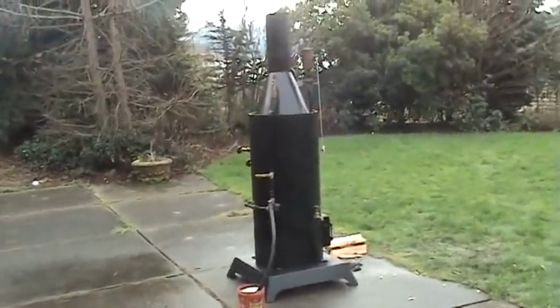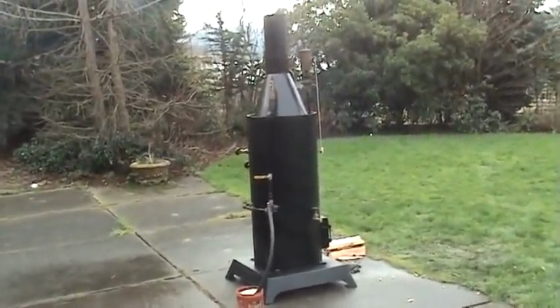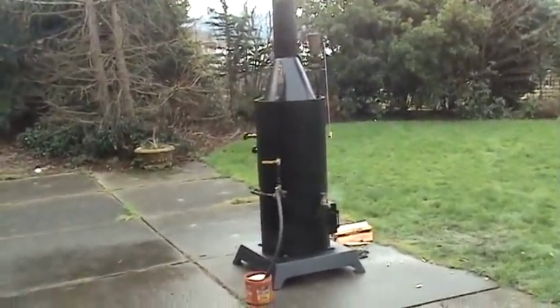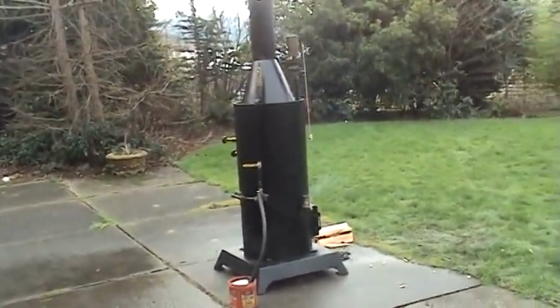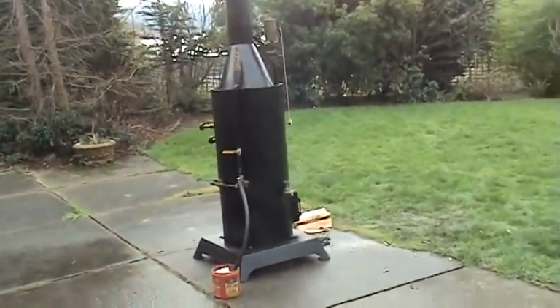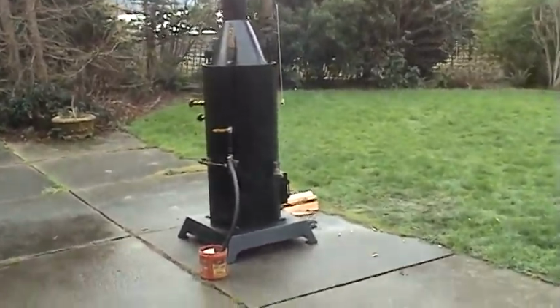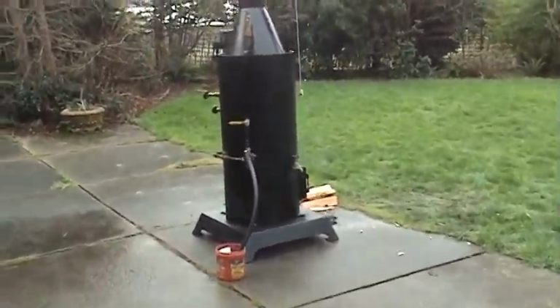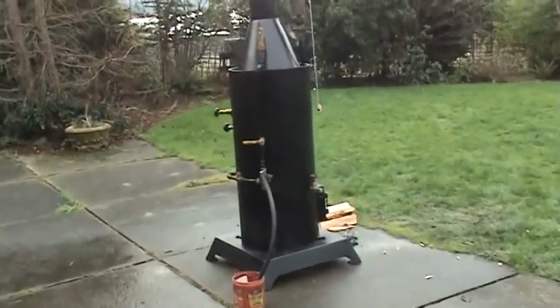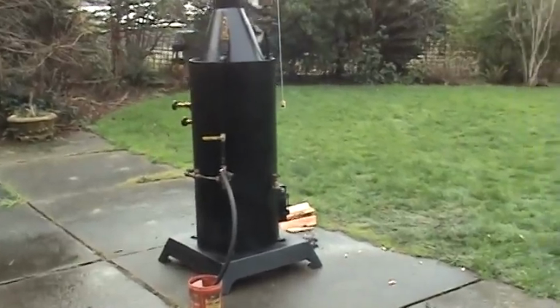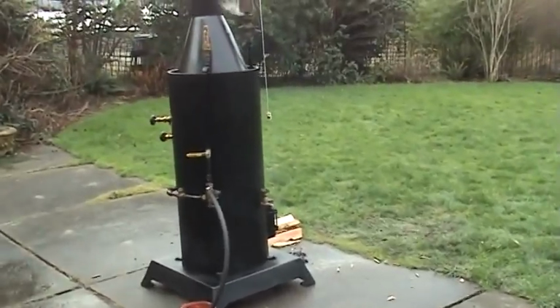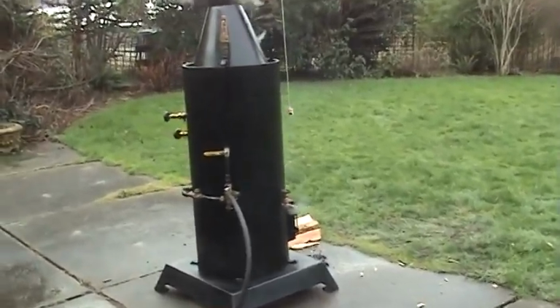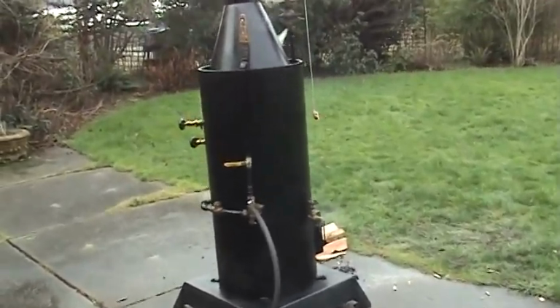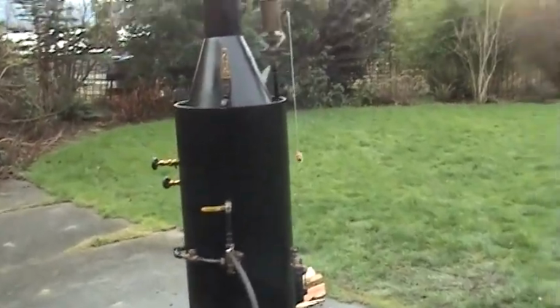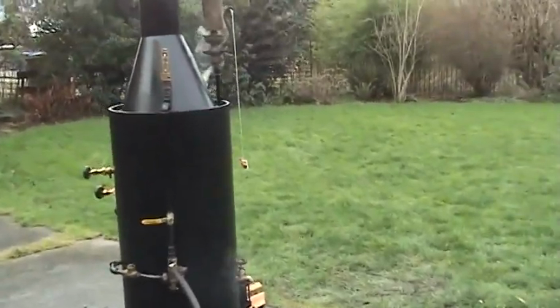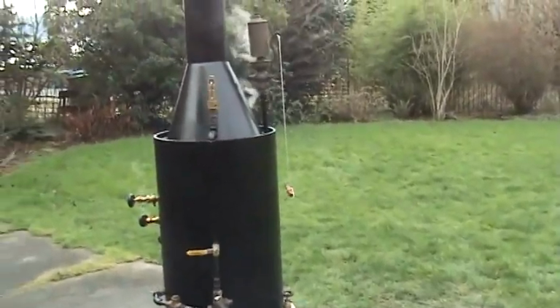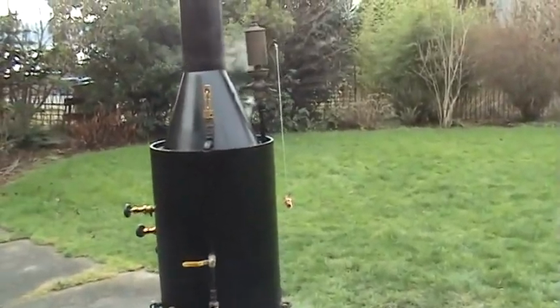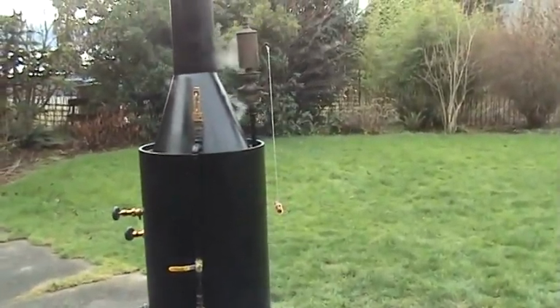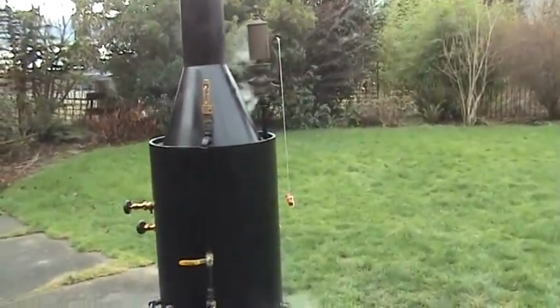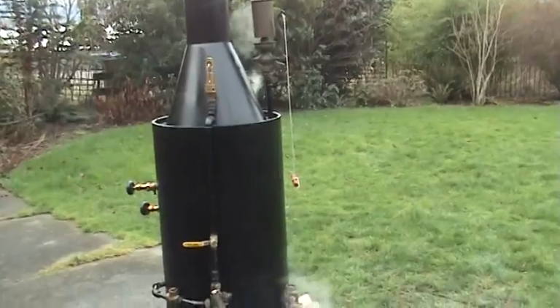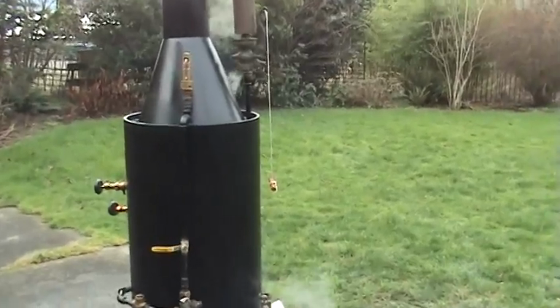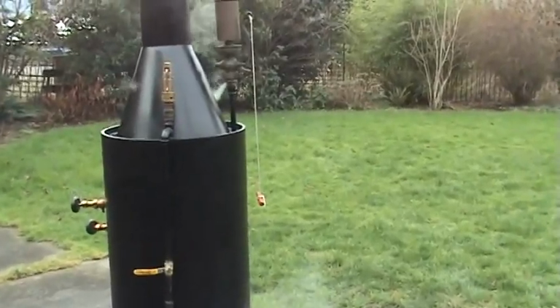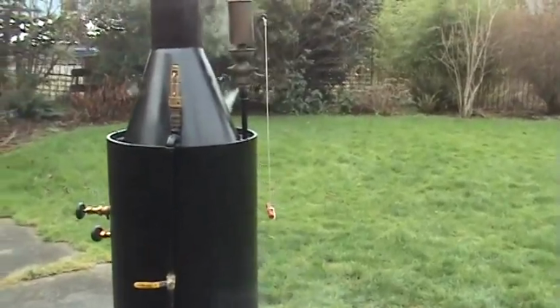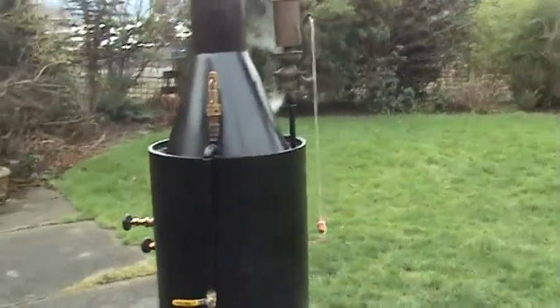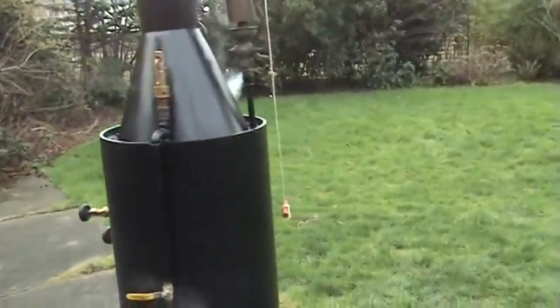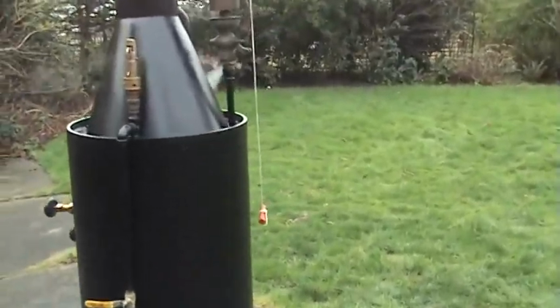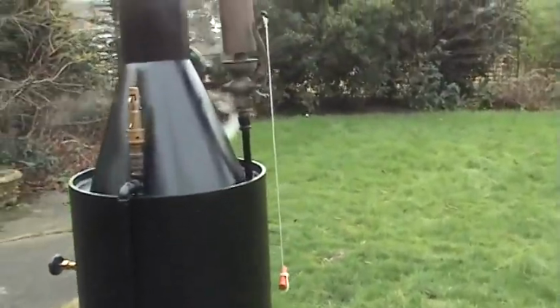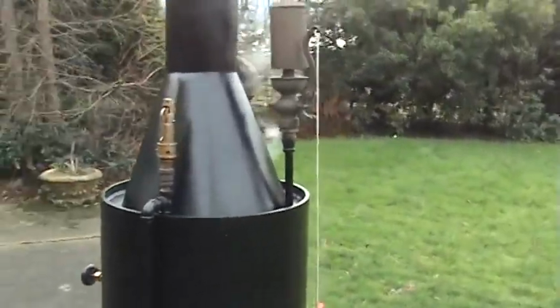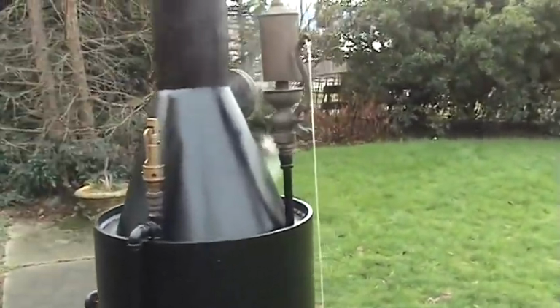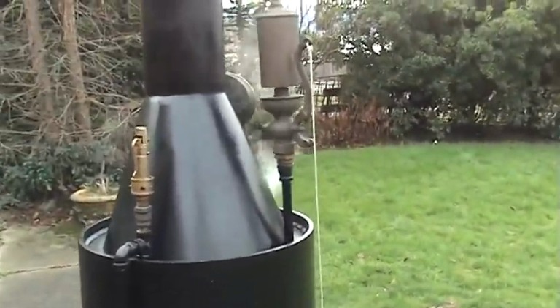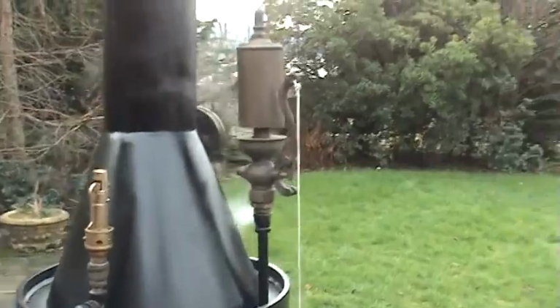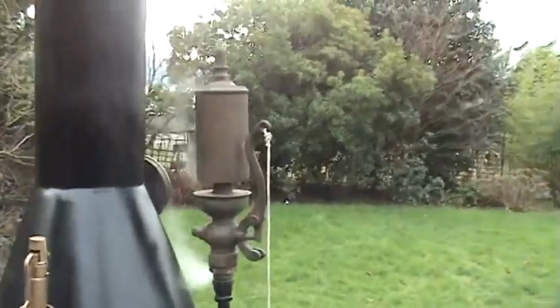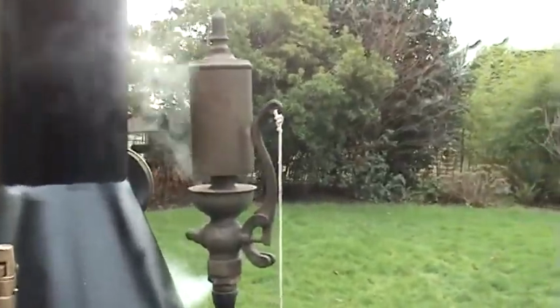I've got a brand new boiler here running. It's been about half an hour since I fired it up and it's already up to 80 or 90 pounds. It steams up real fast, it's got a big firebox on it and an antique whistle on it.